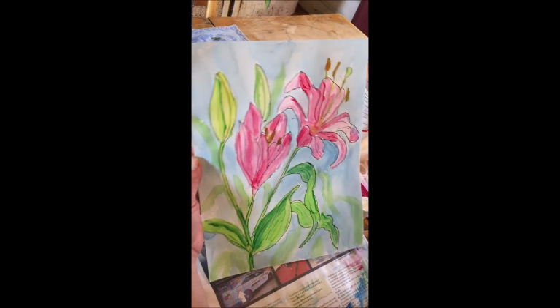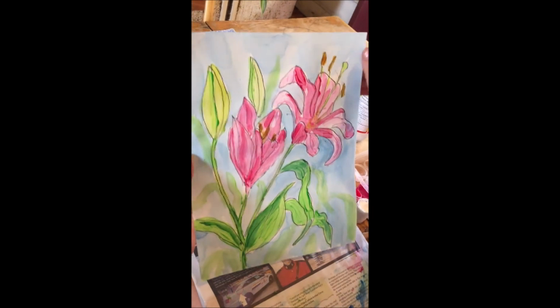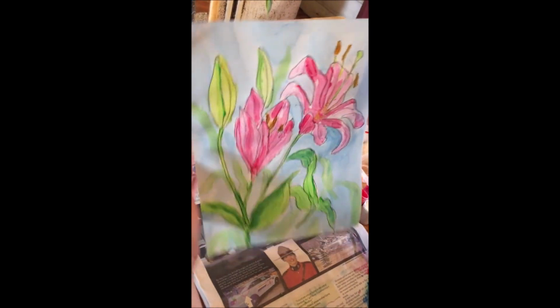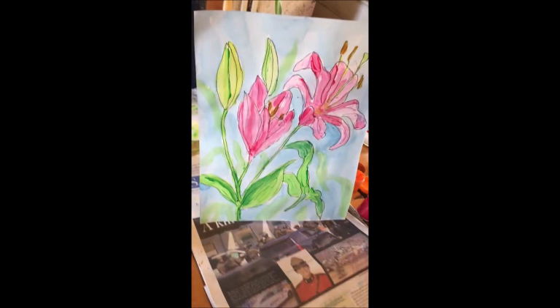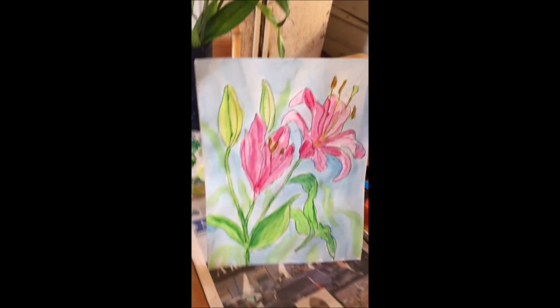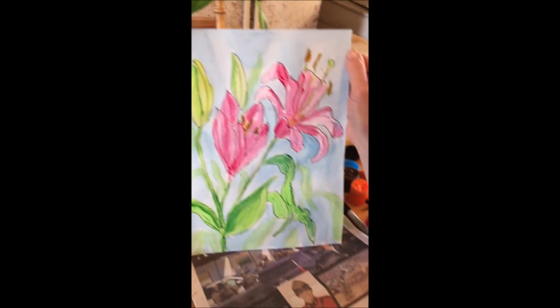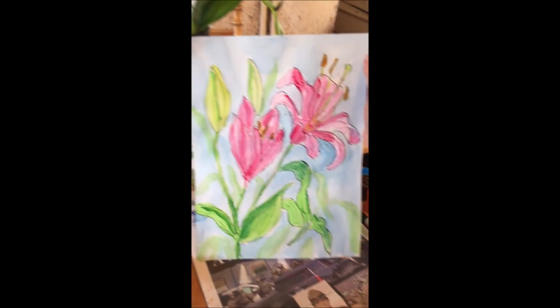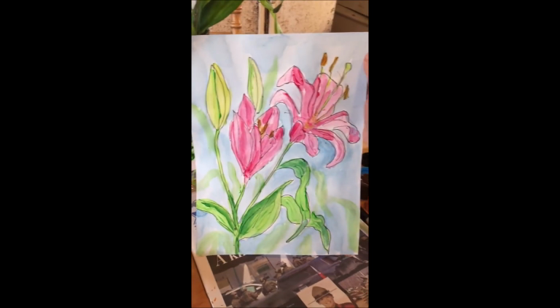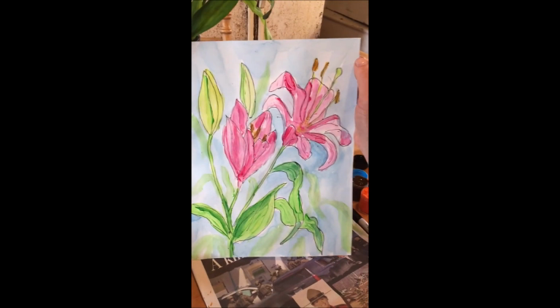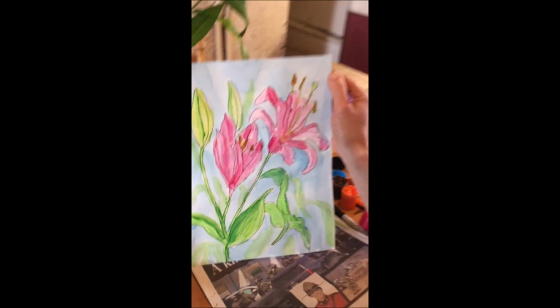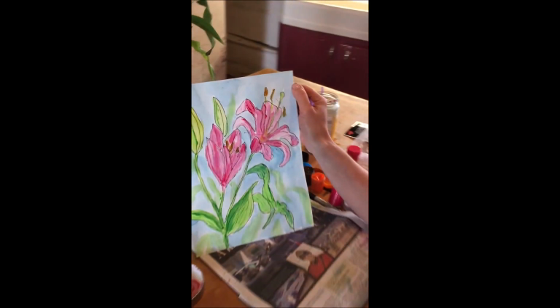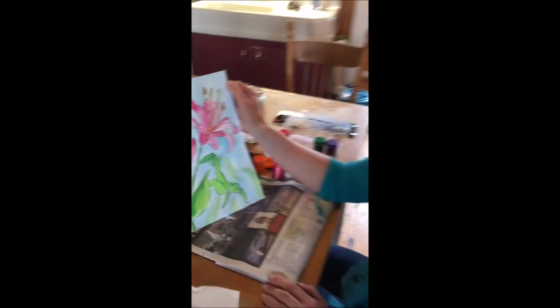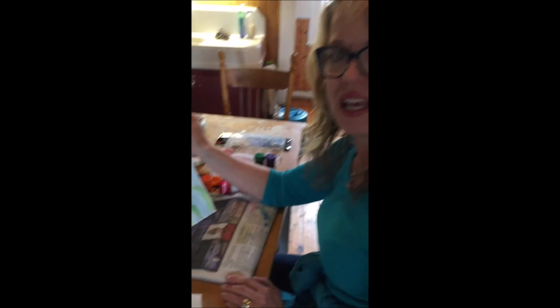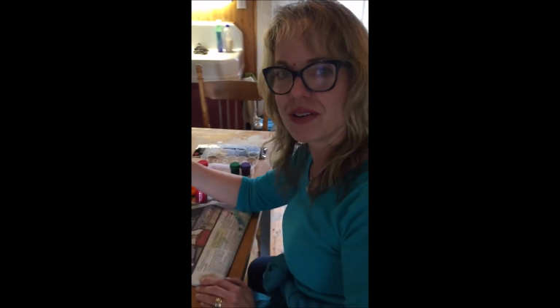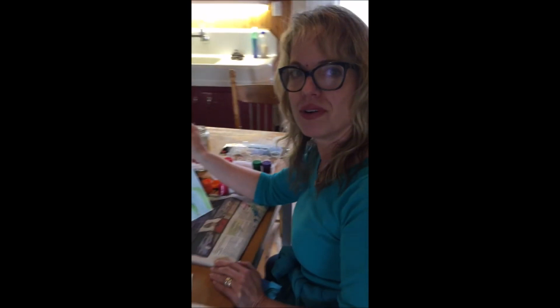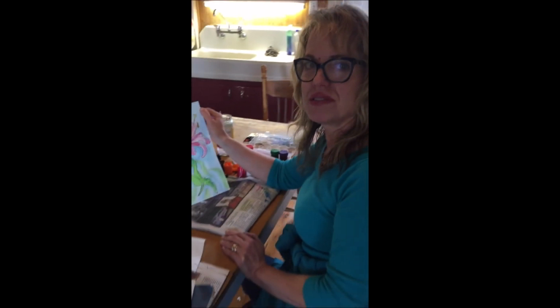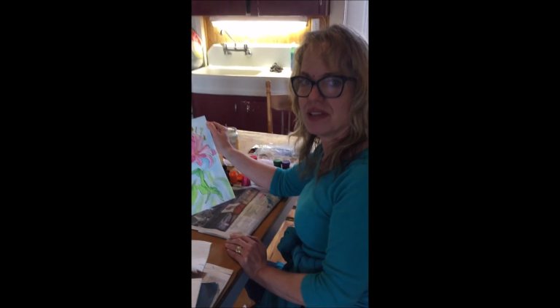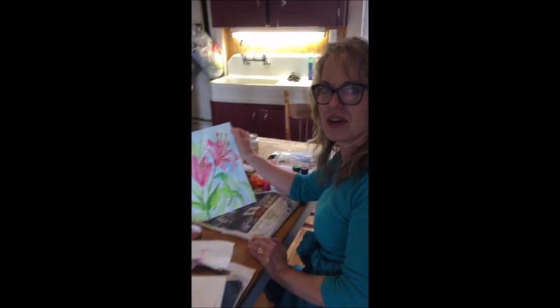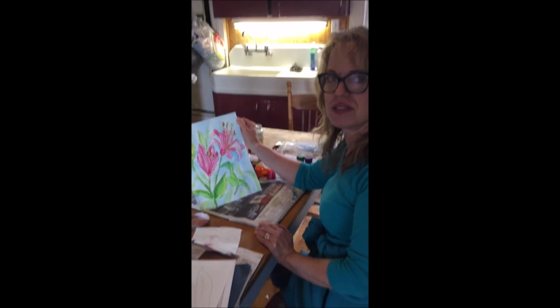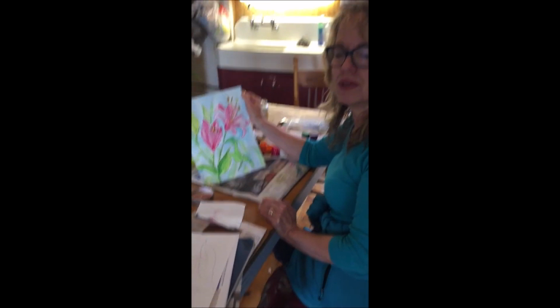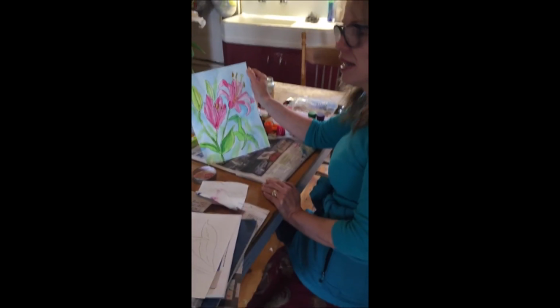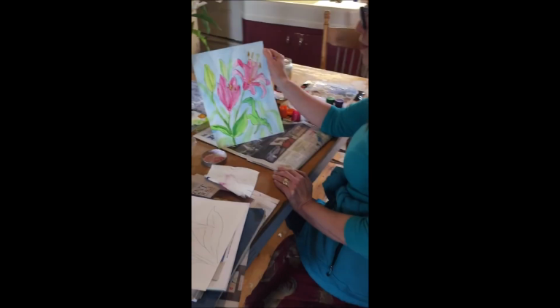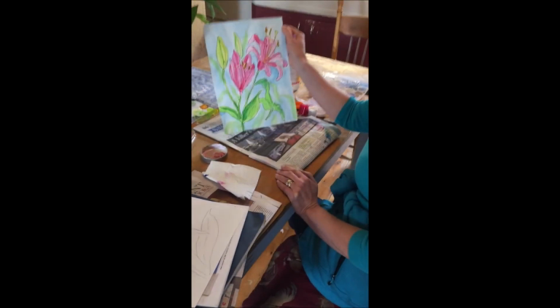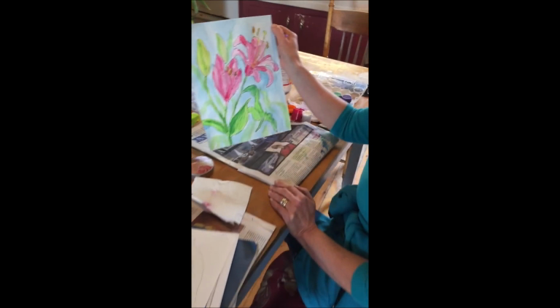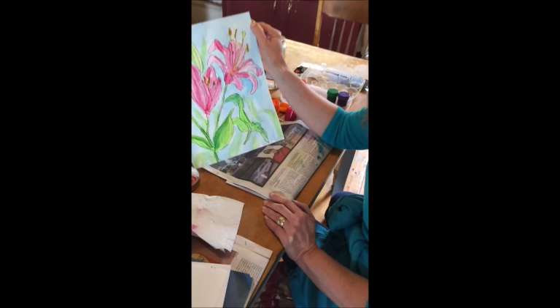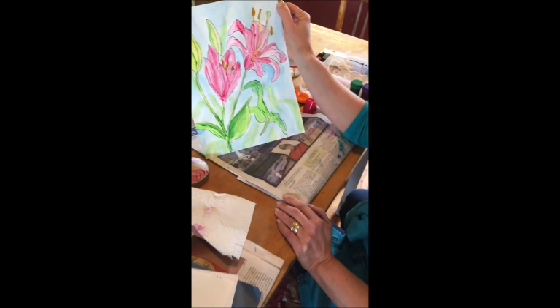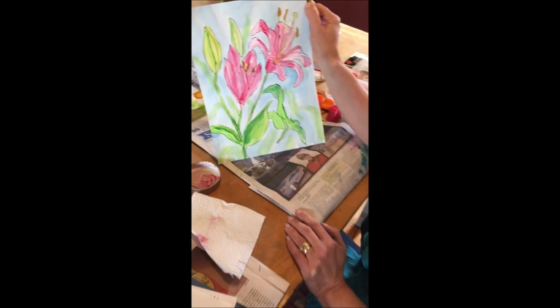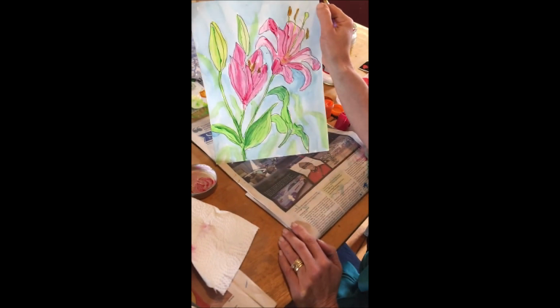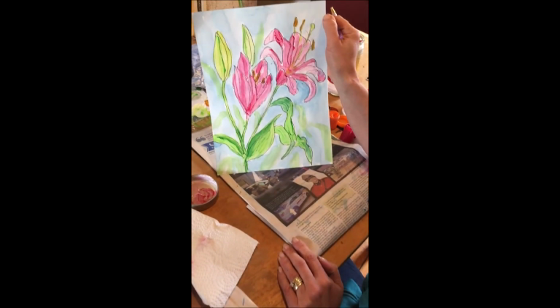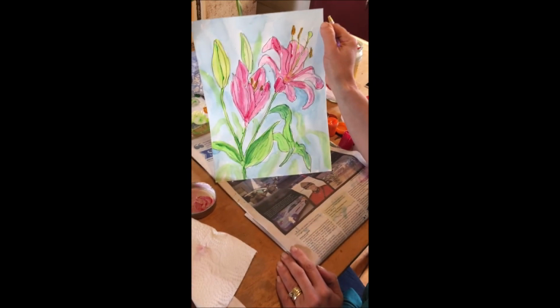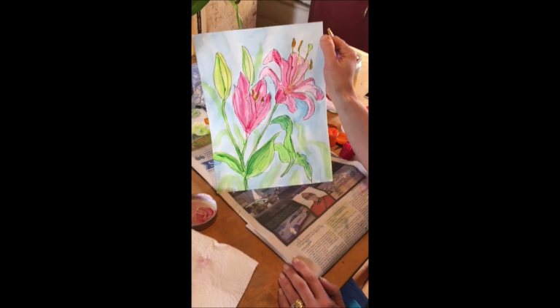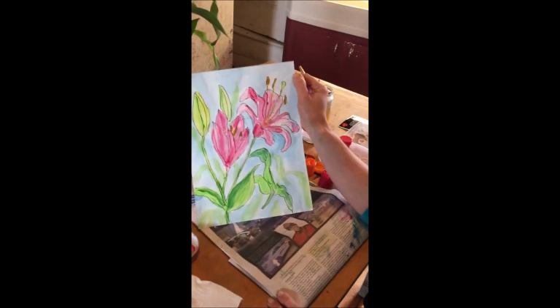So there we go — the dollar store spring flower painting! I look forward to seeing what you guys can do at home, and I hope you can send me a picture when you try something.